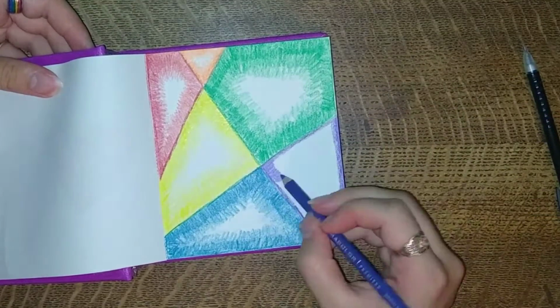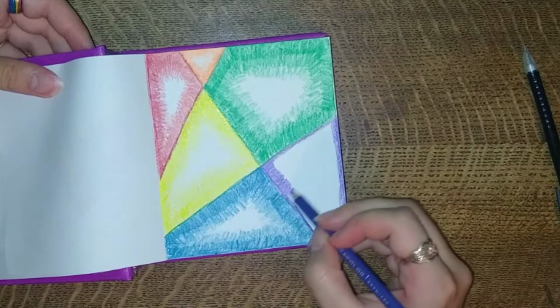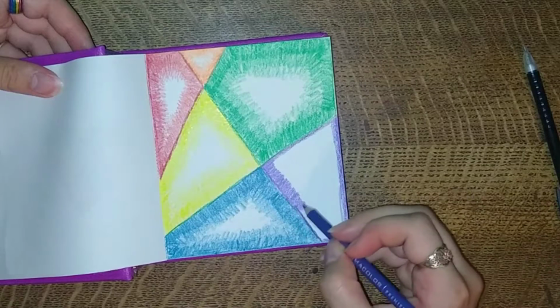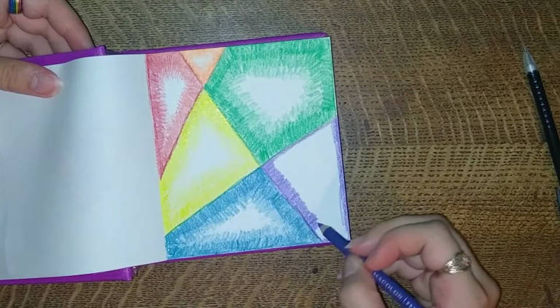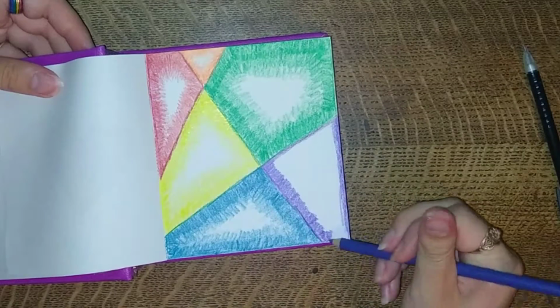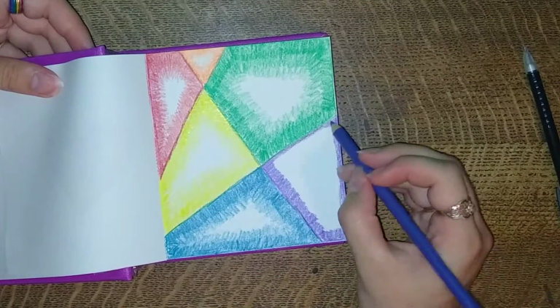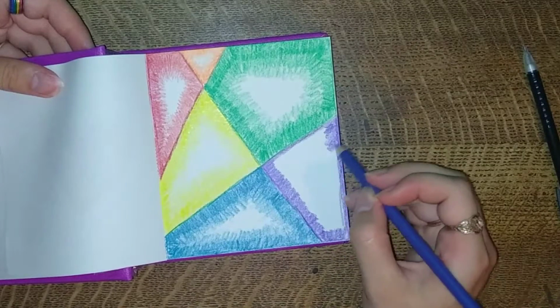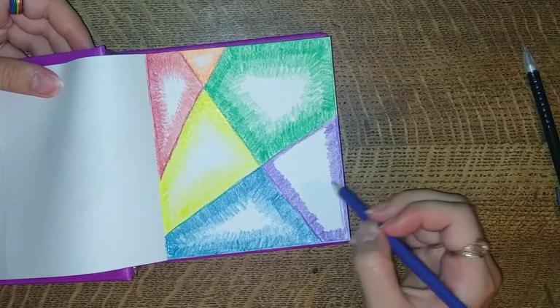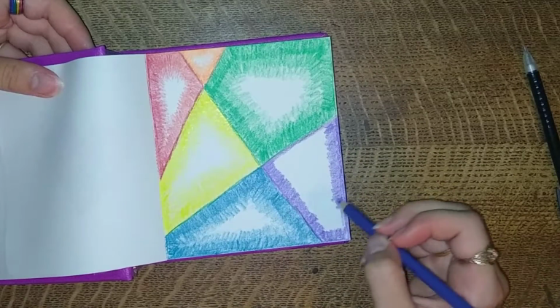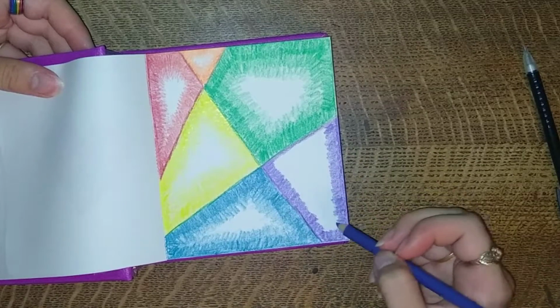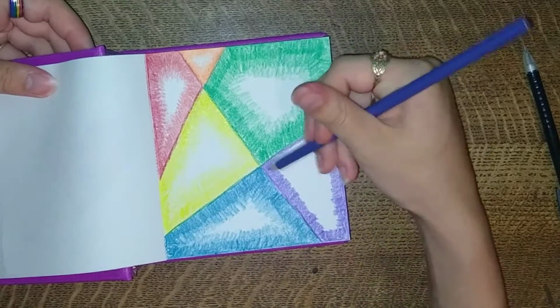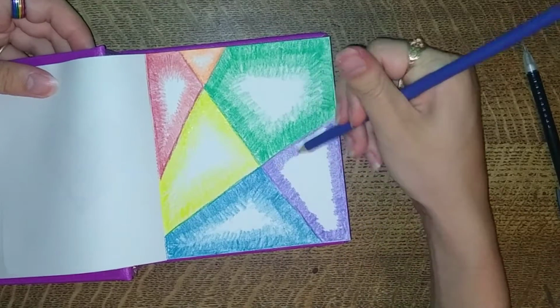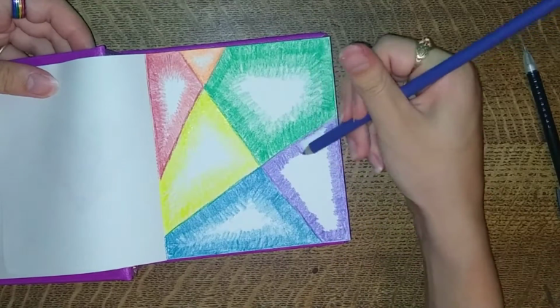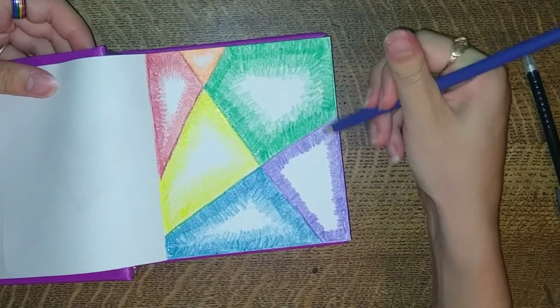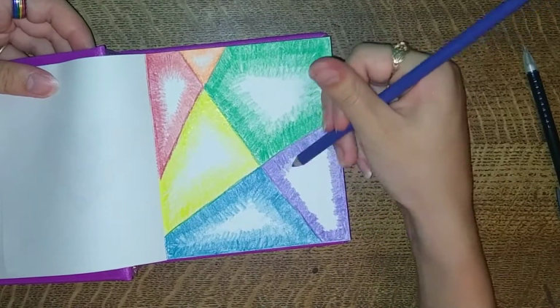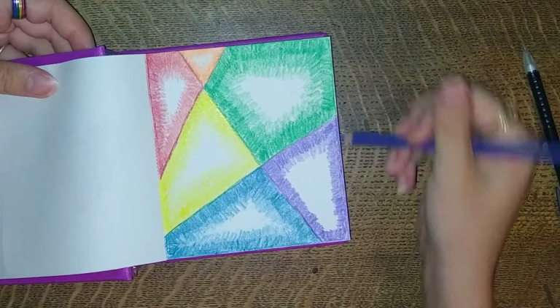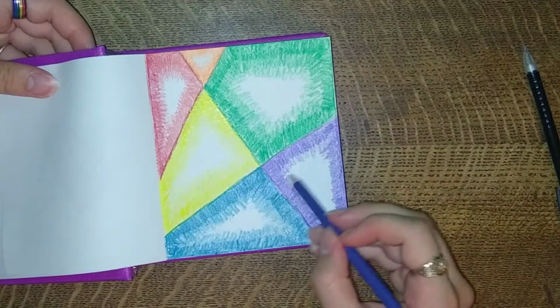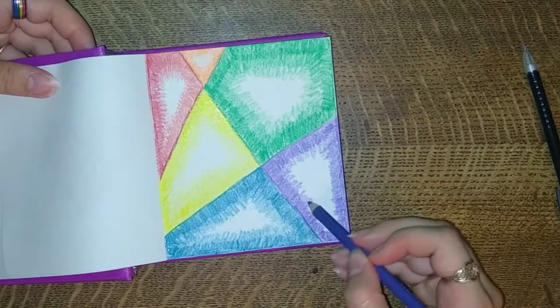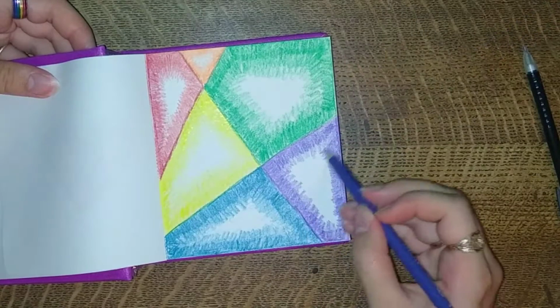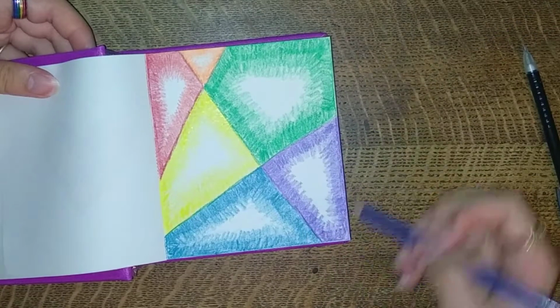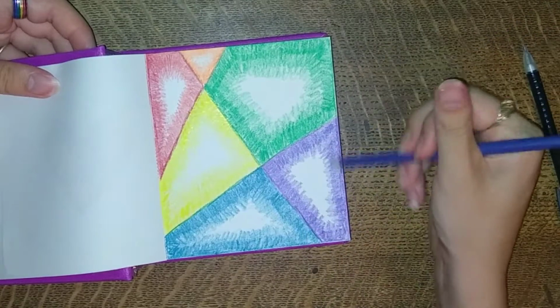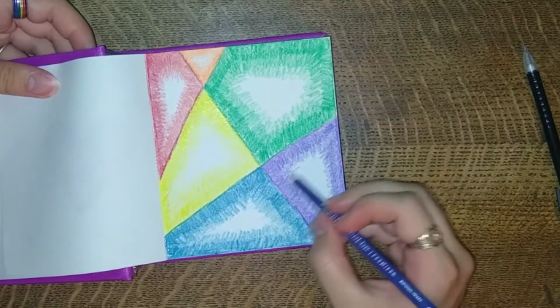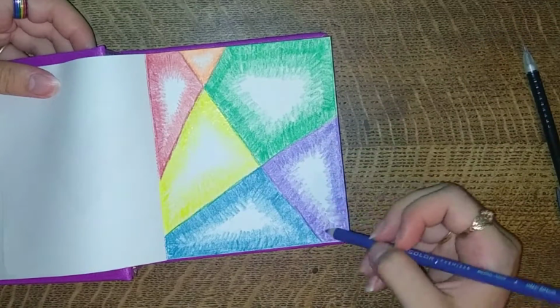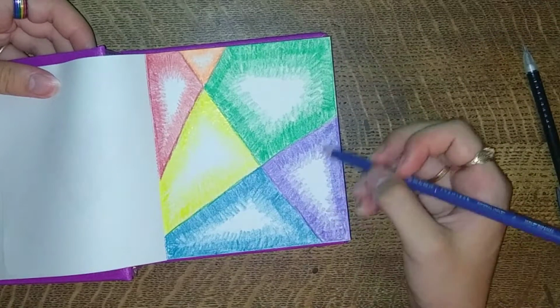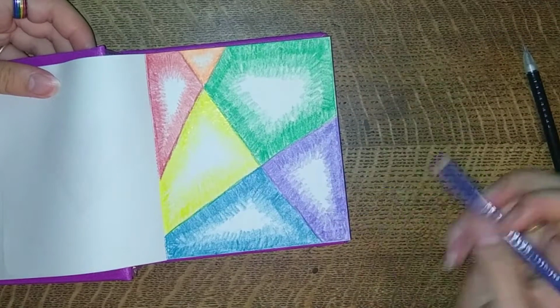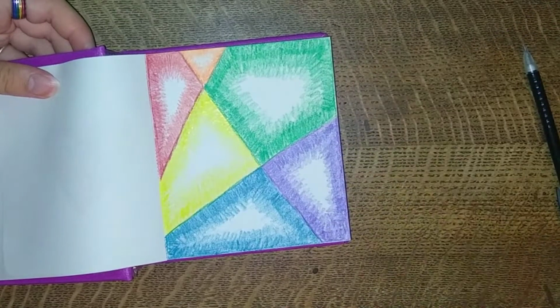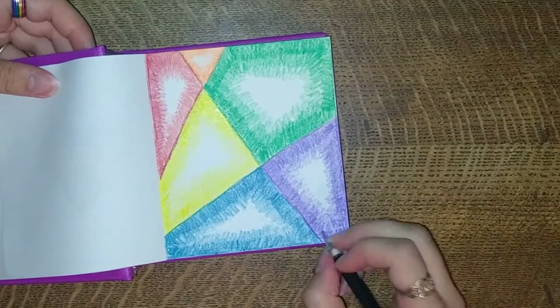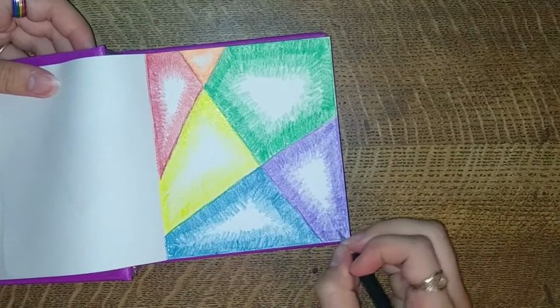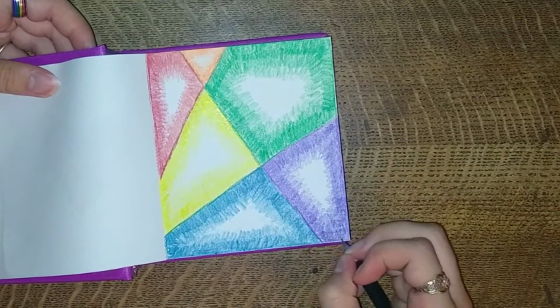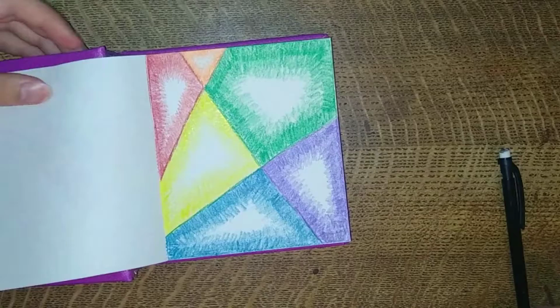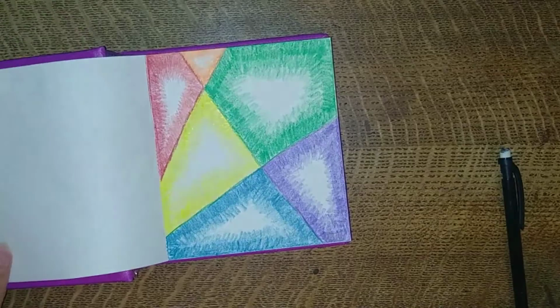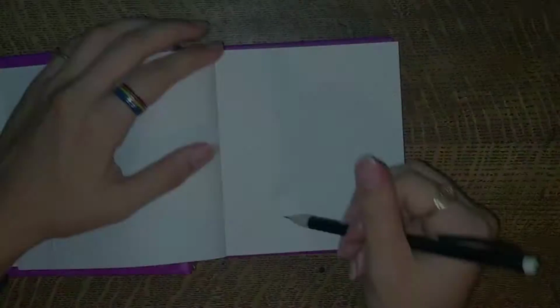And of course, since I drew random lines — but not completely random lines — I wanted to have six boxes. I did the rainbow, because why not? Just have all the colors.